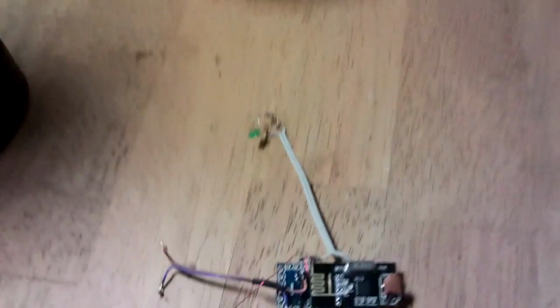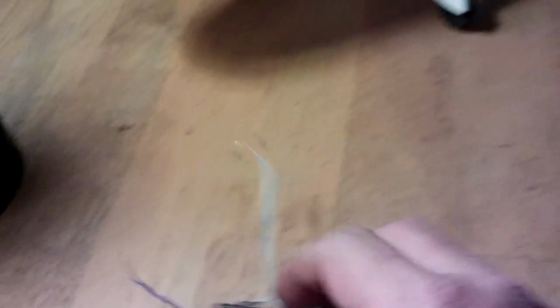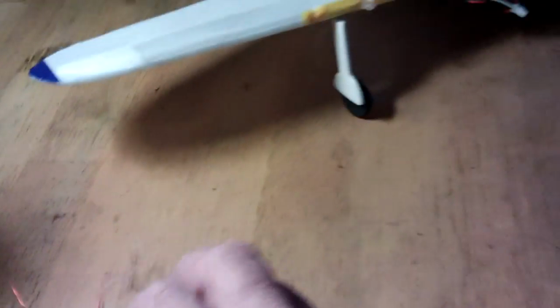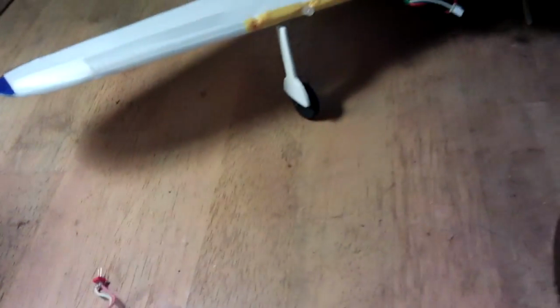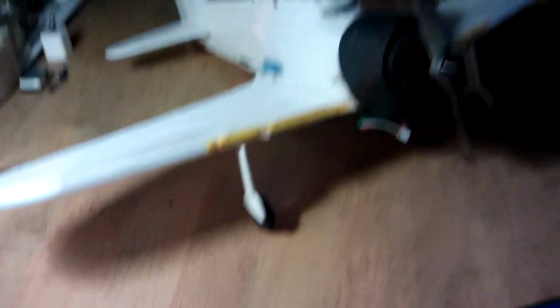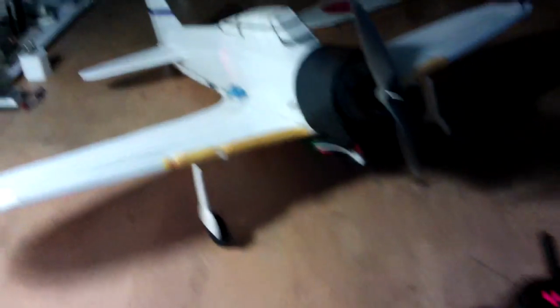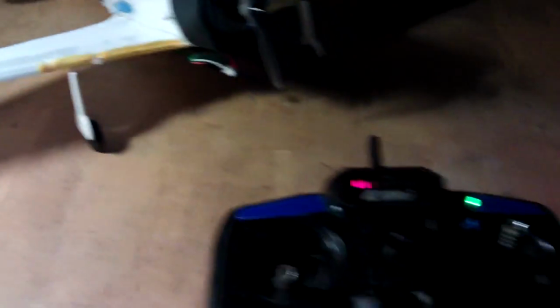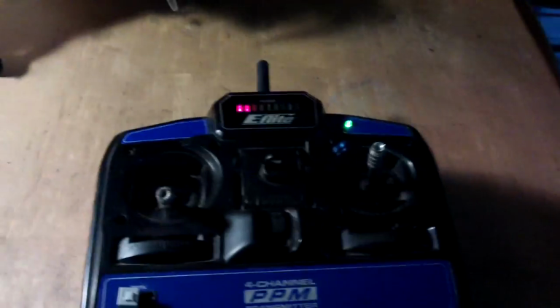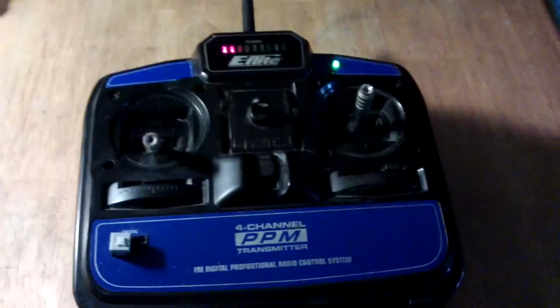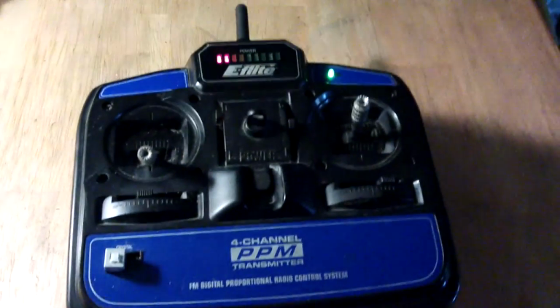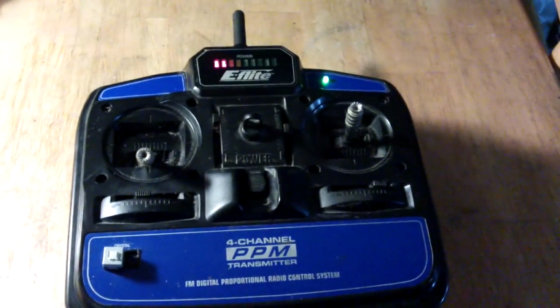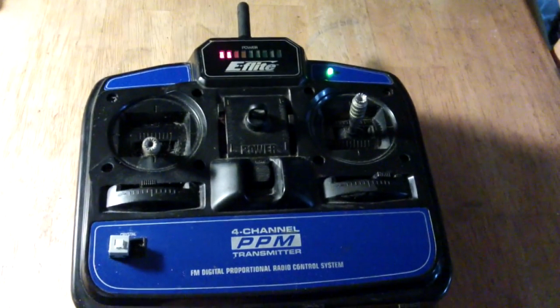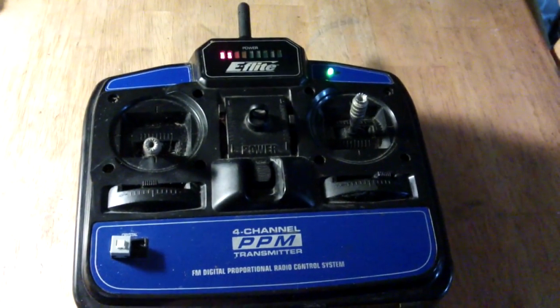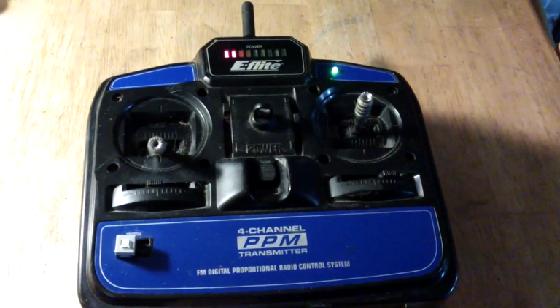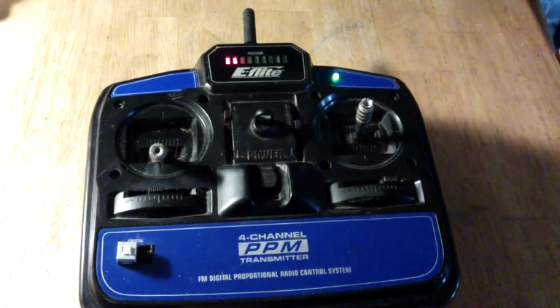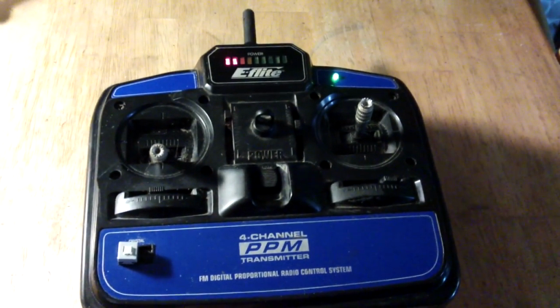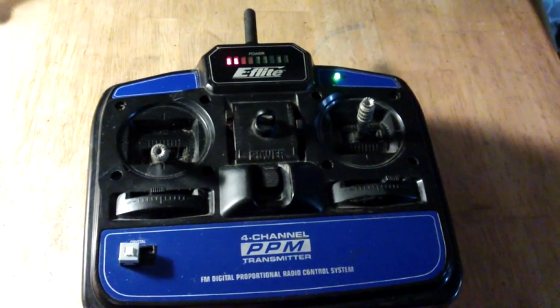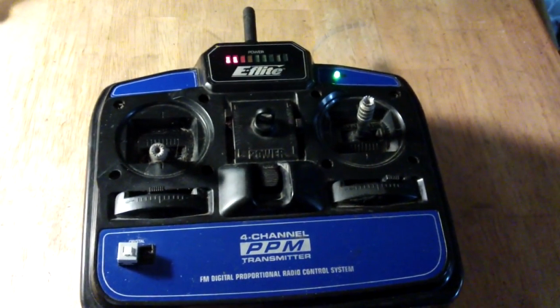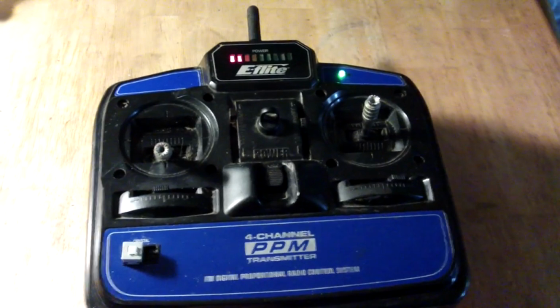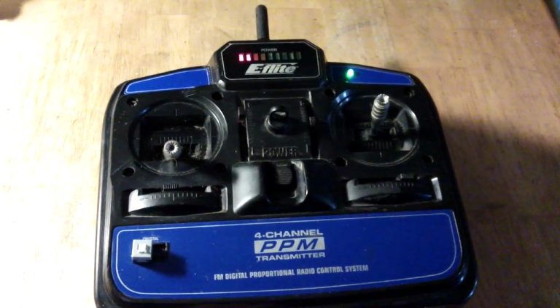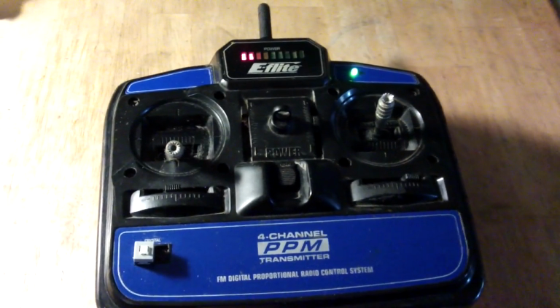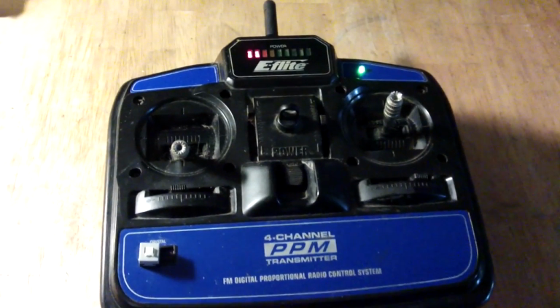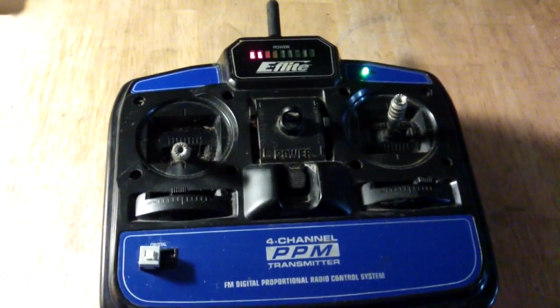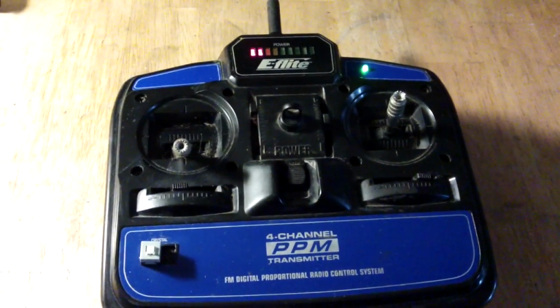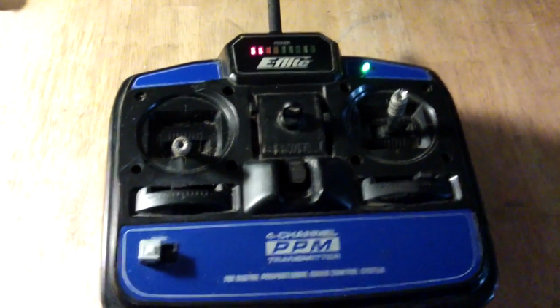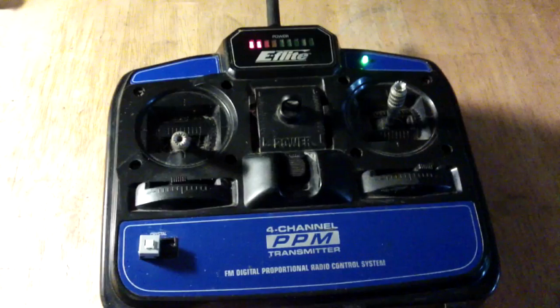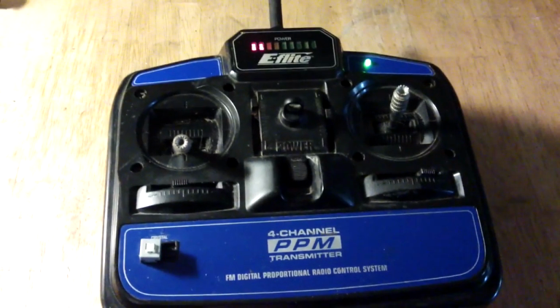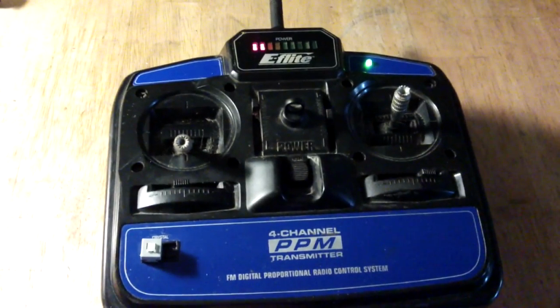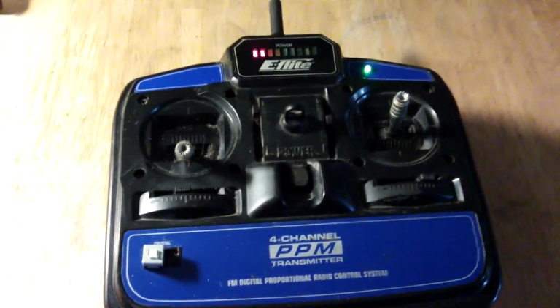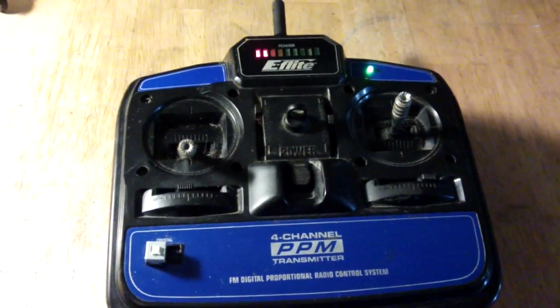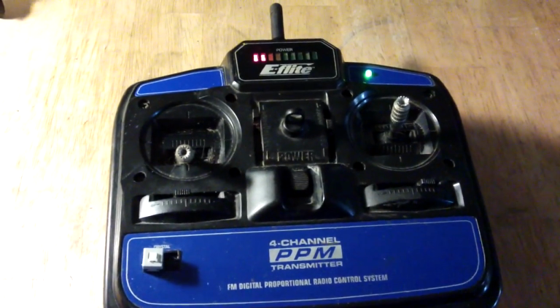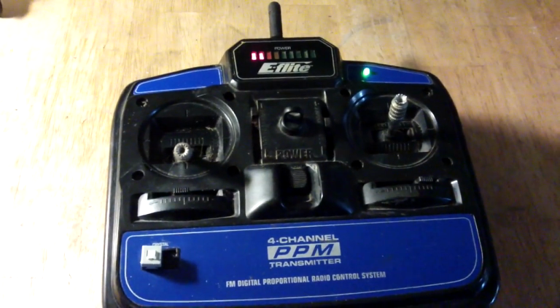The other part of the whole thing is how to transmit signals. This is a 72MHz transmitter converted to now be 2.4GHz, with another Arduino inside and another NRF24L01.